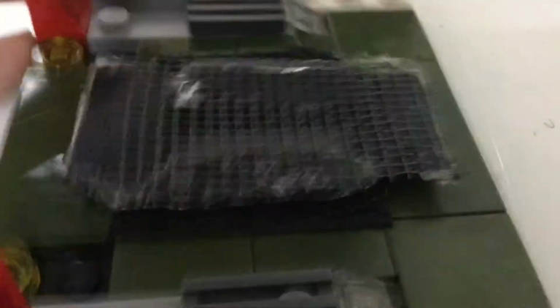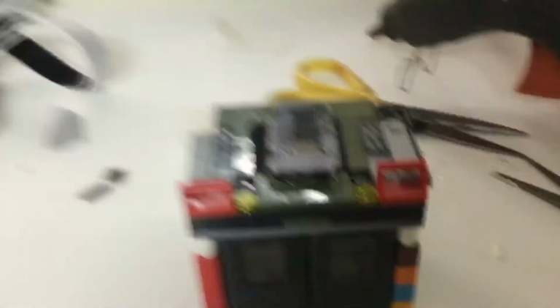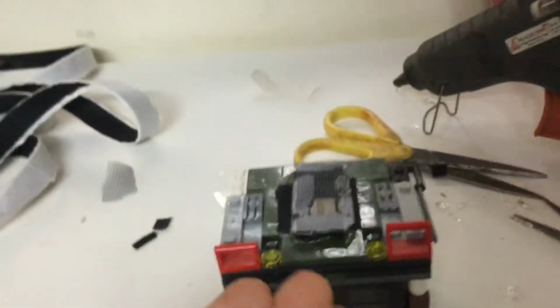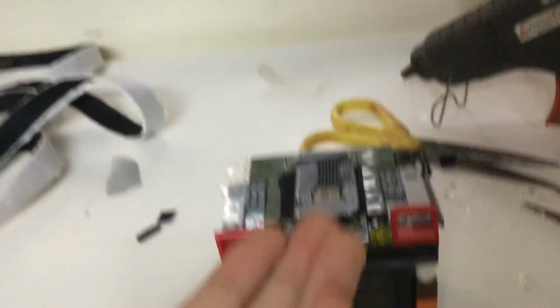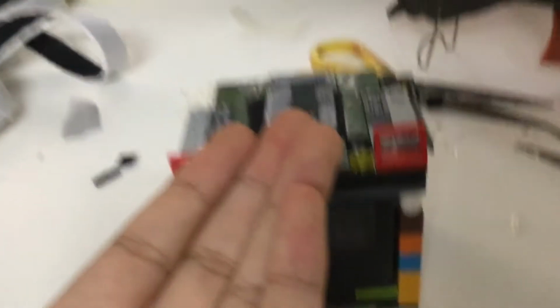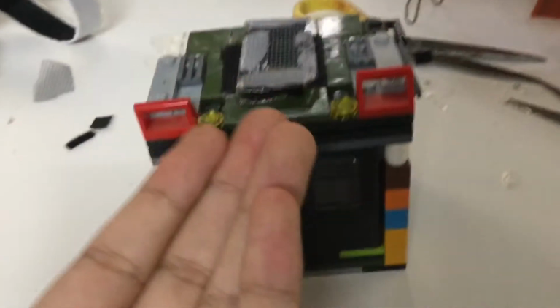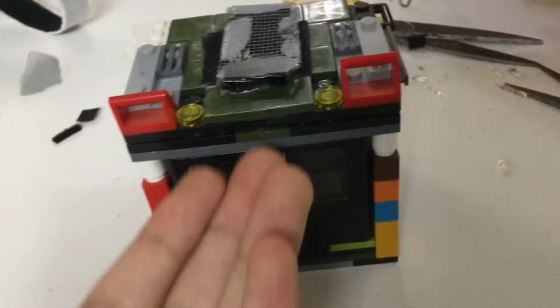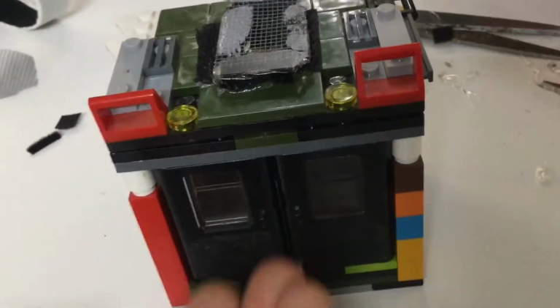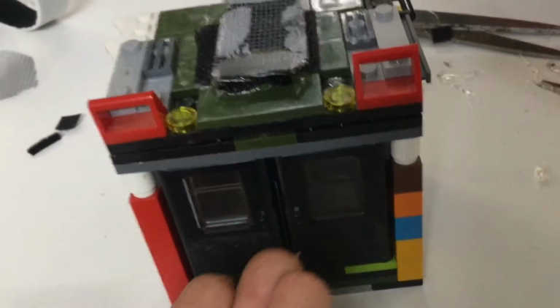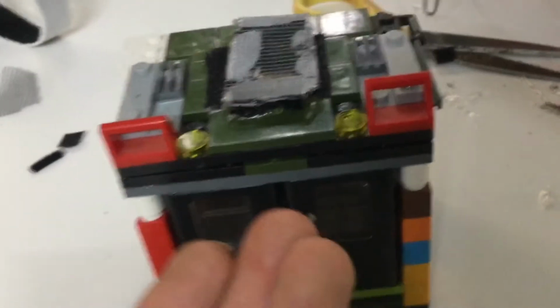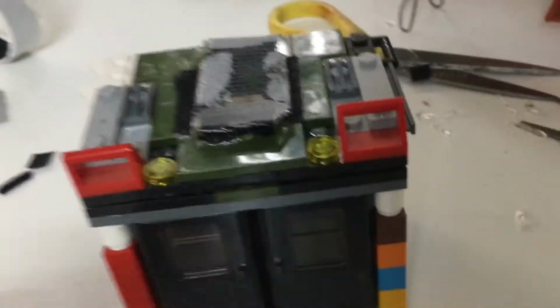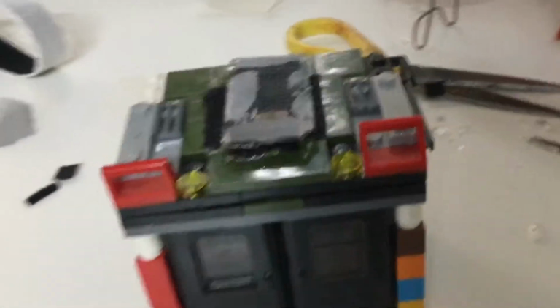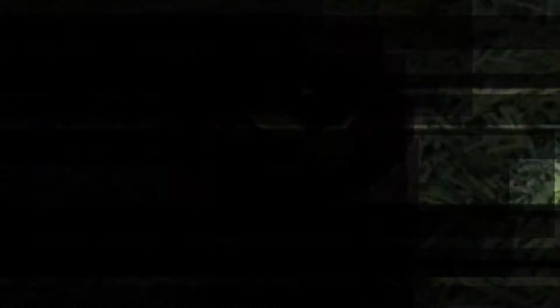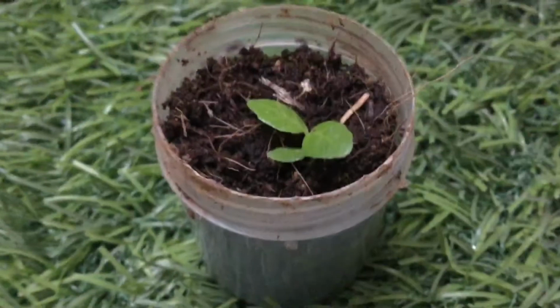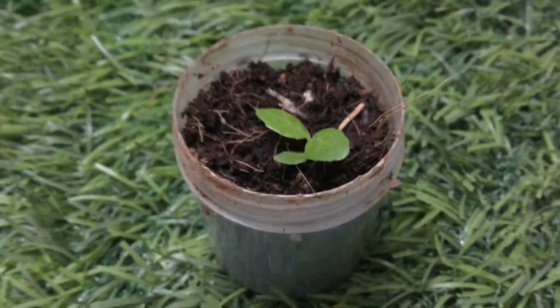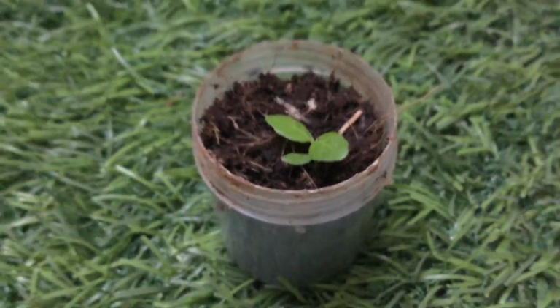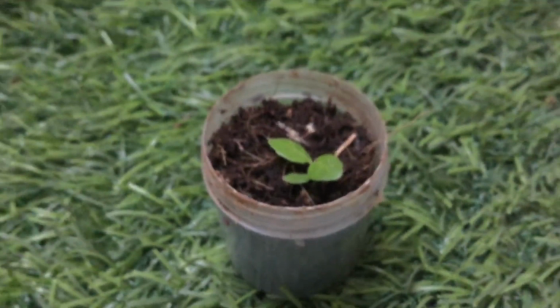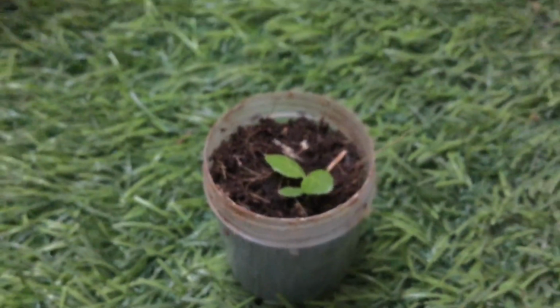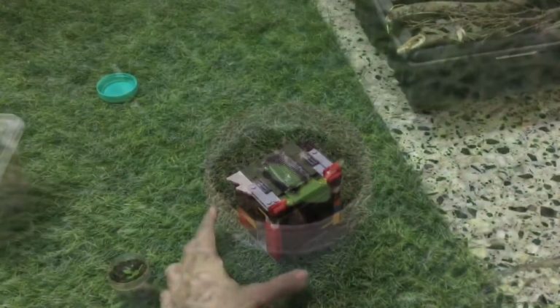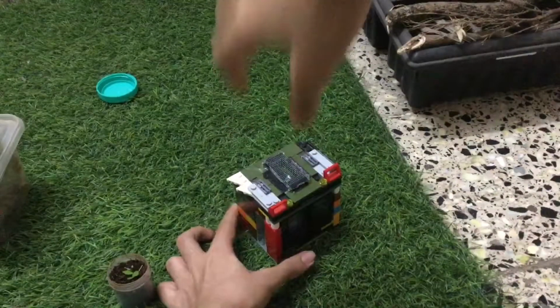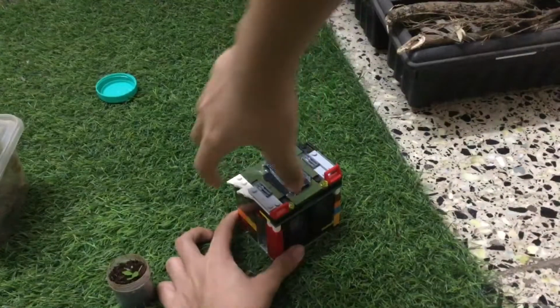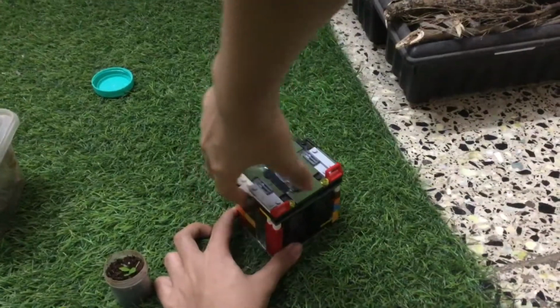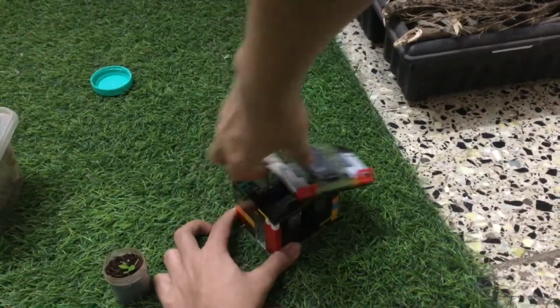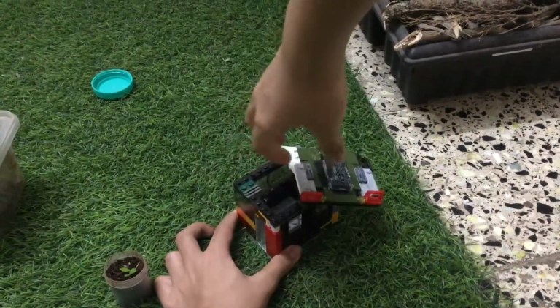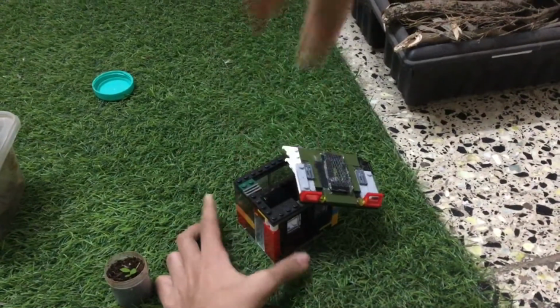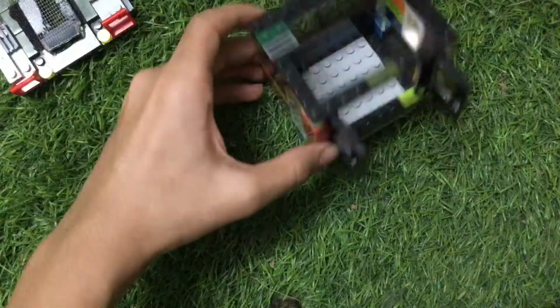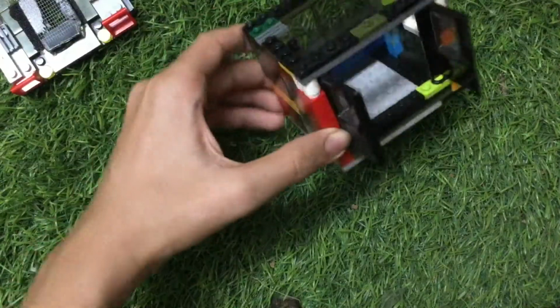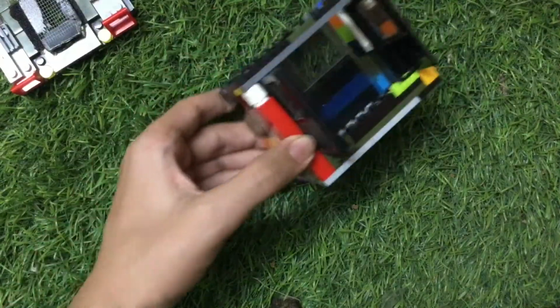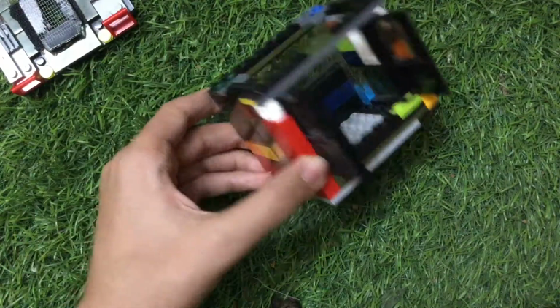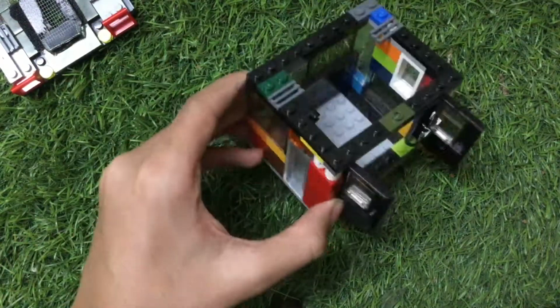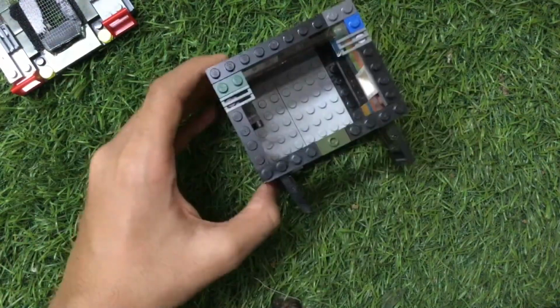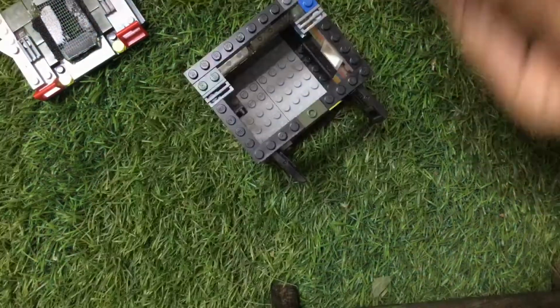Here is the terrarium container. Let's set it up. I am going to be using this plant, and the materials I will be using will not be made out of LEGO, of course.